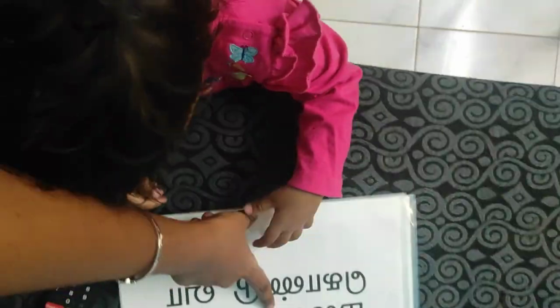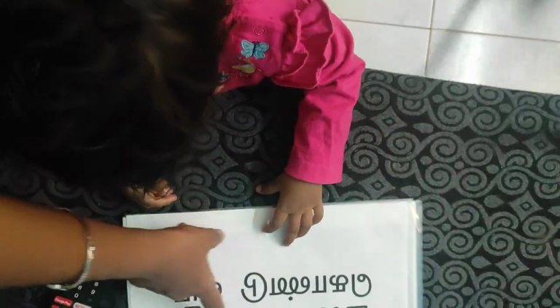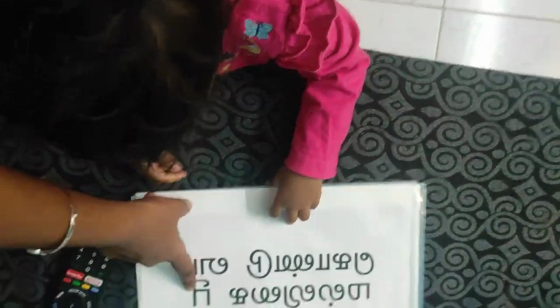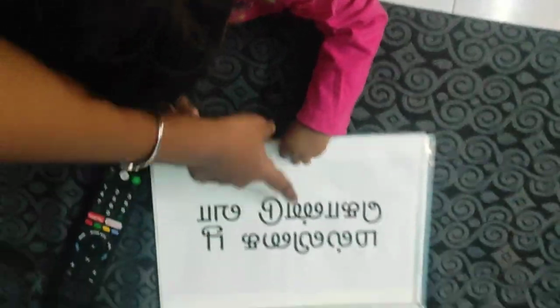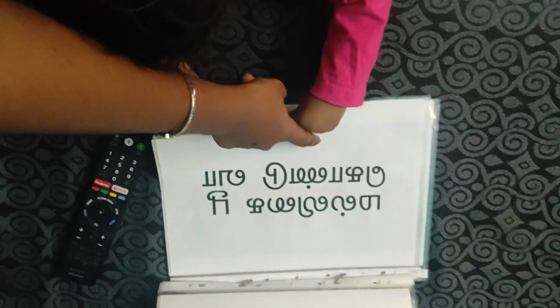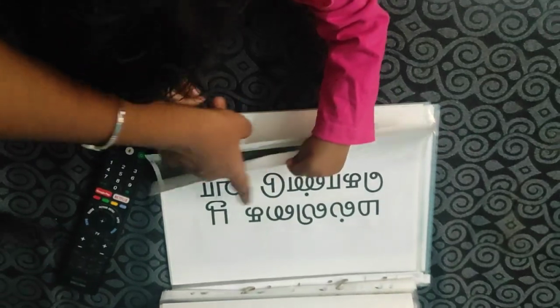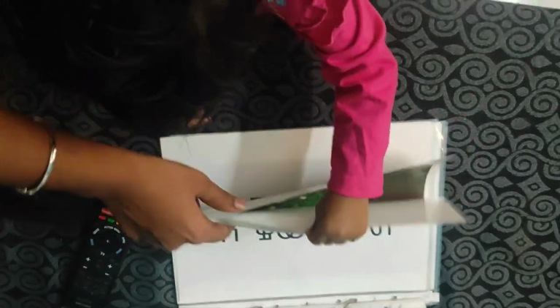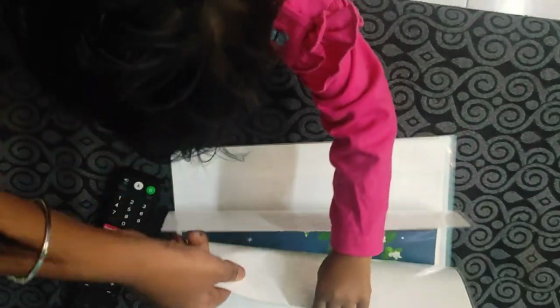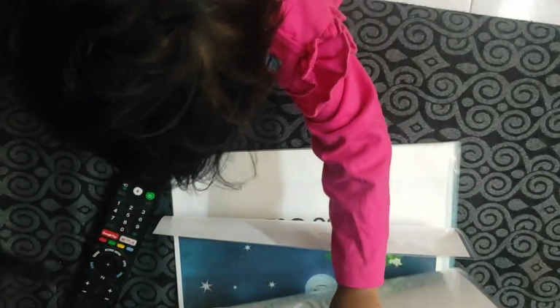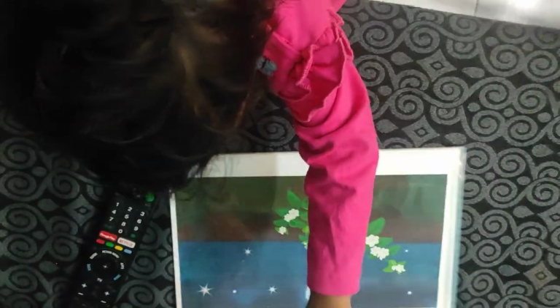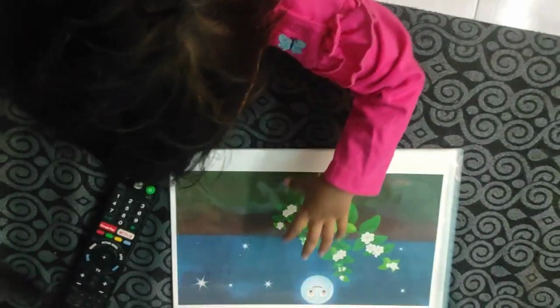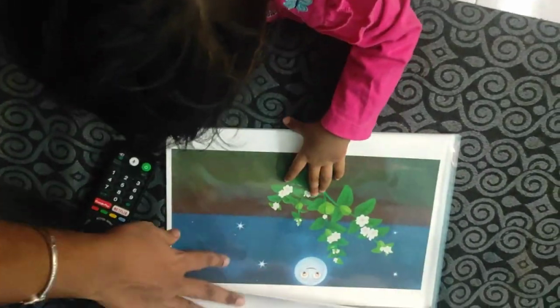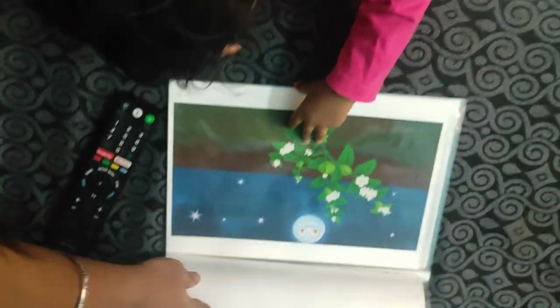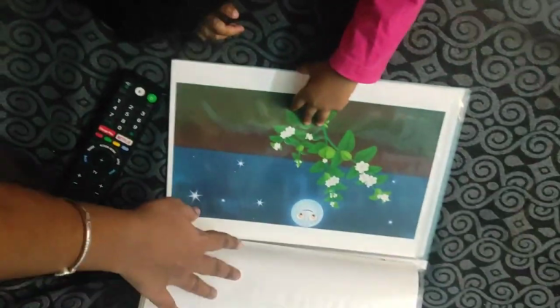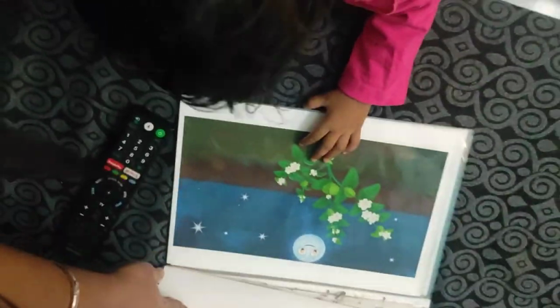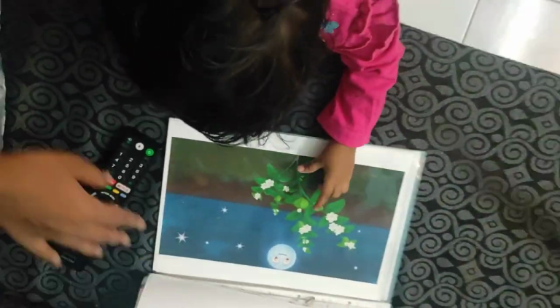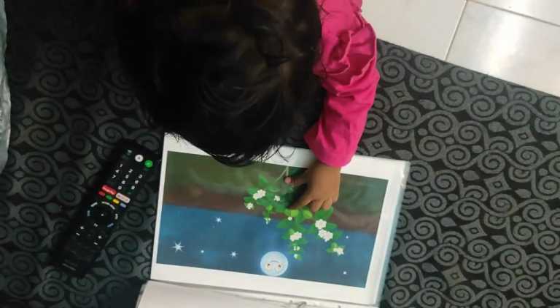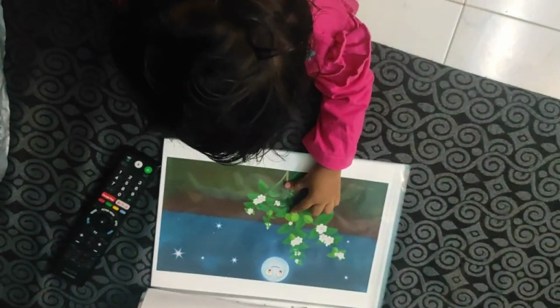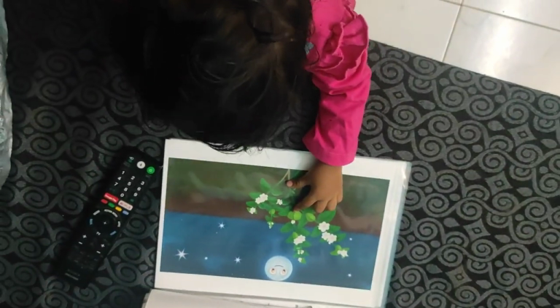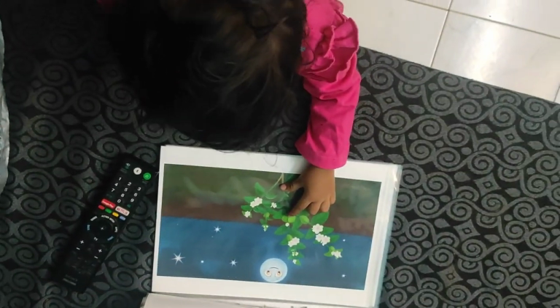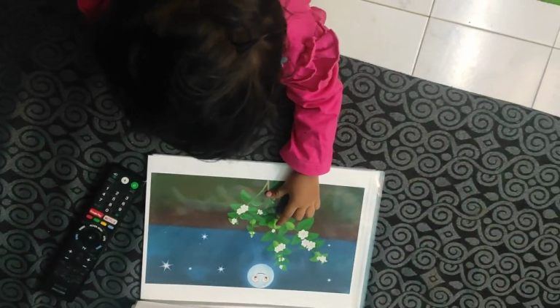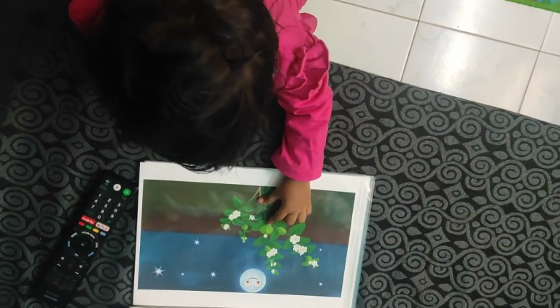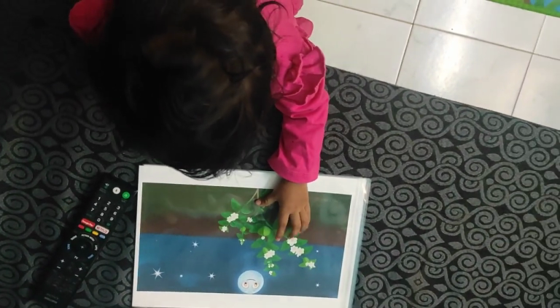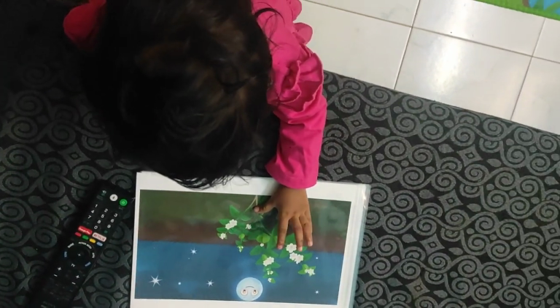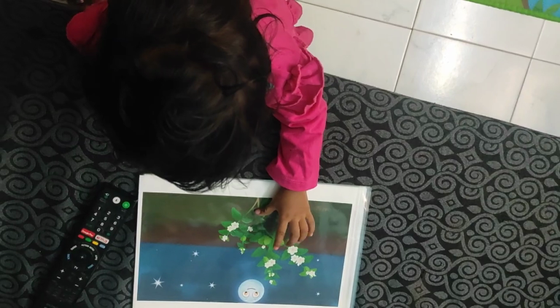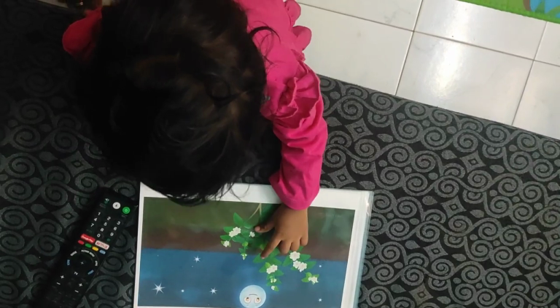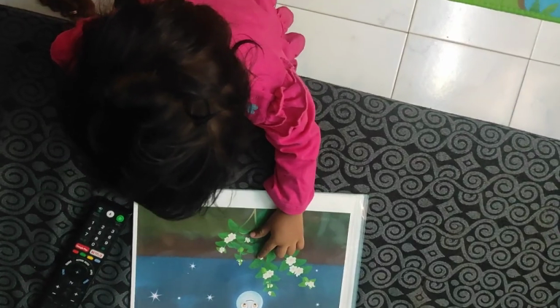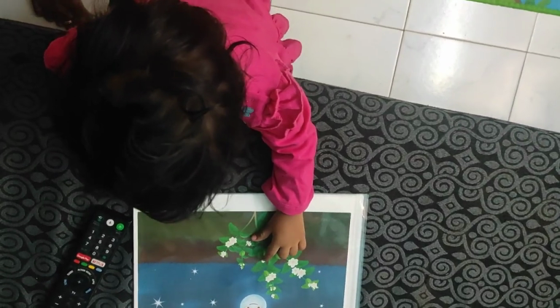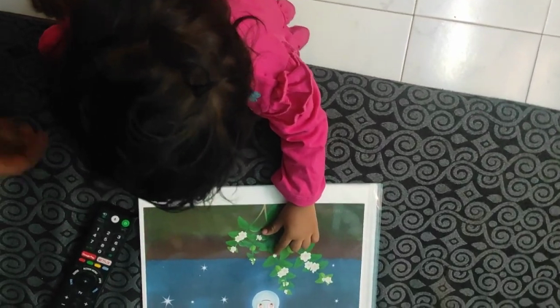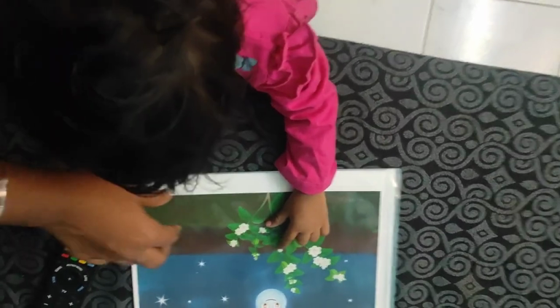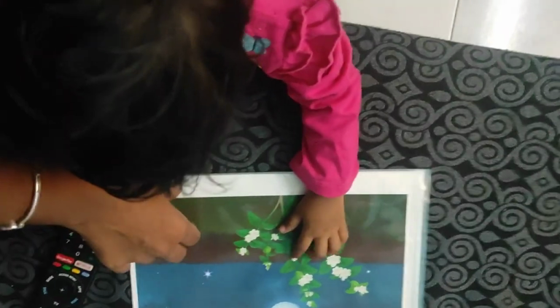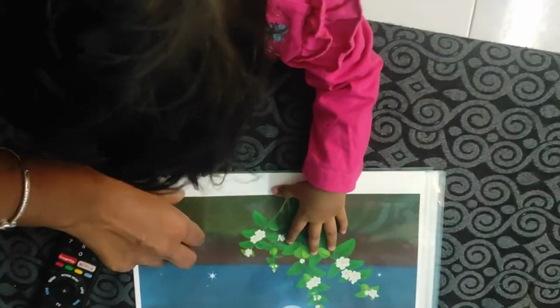Malli gai p puk kondava — where is malli gai p poo? Where is malli gai p poo?